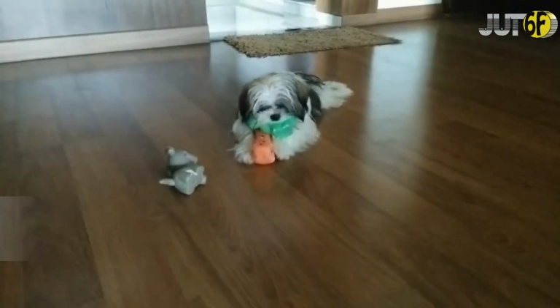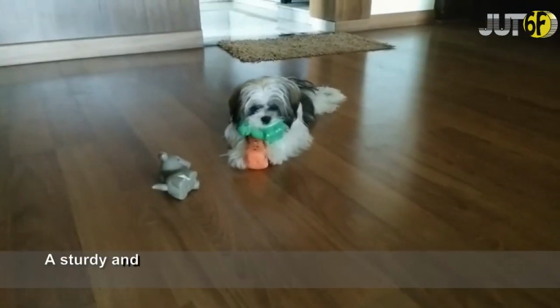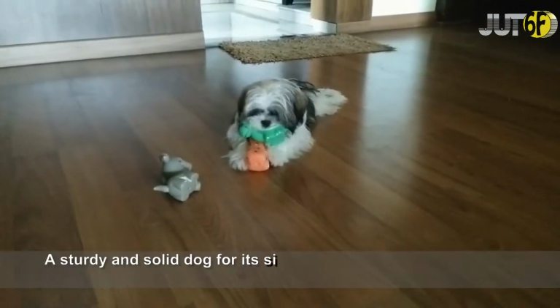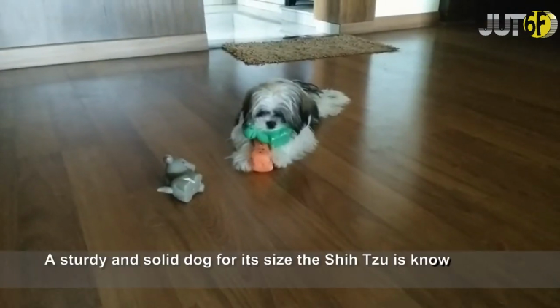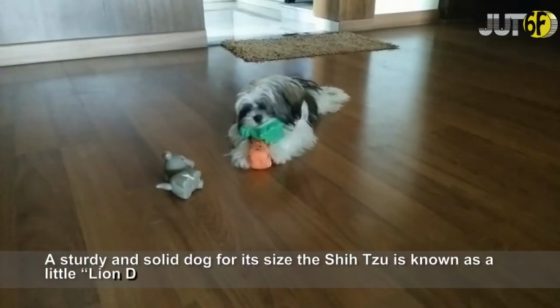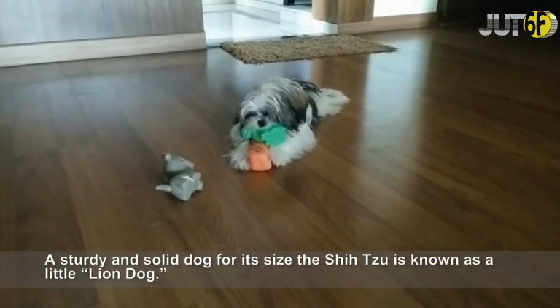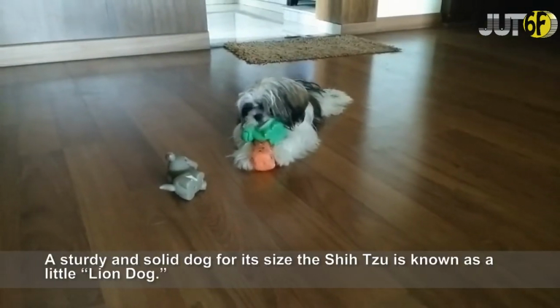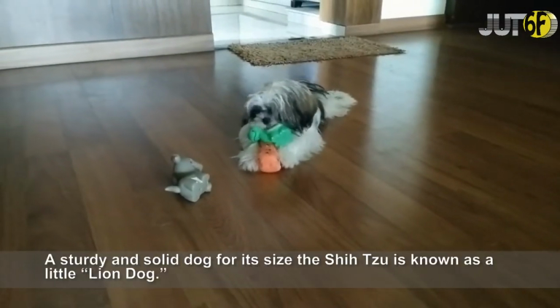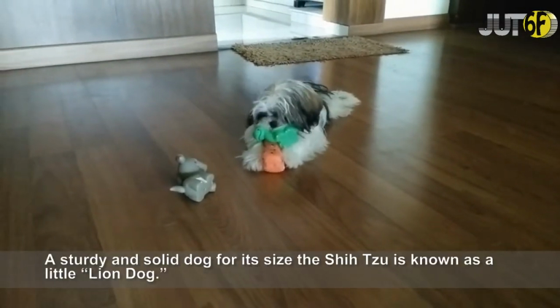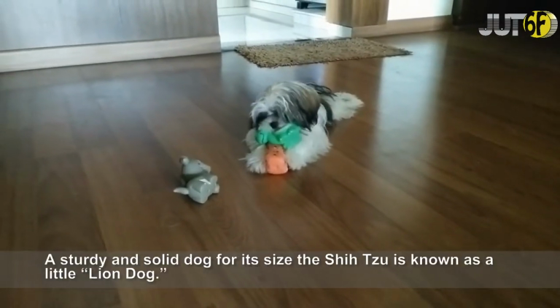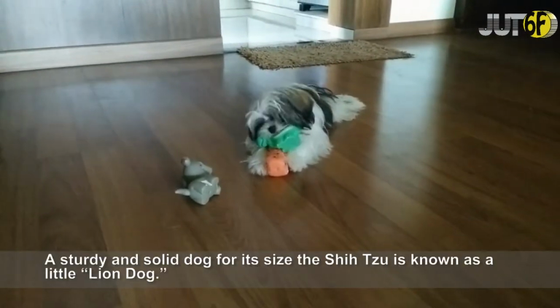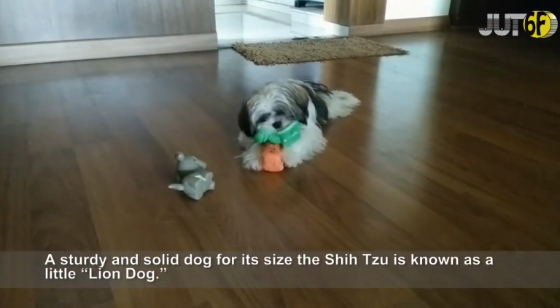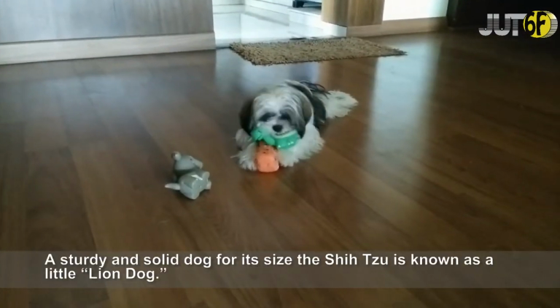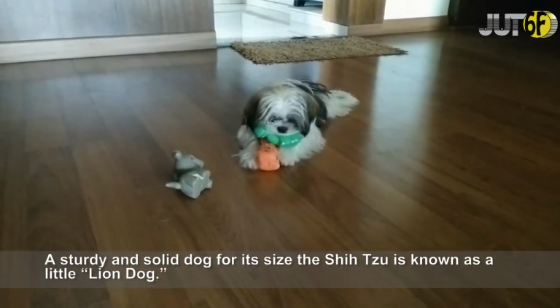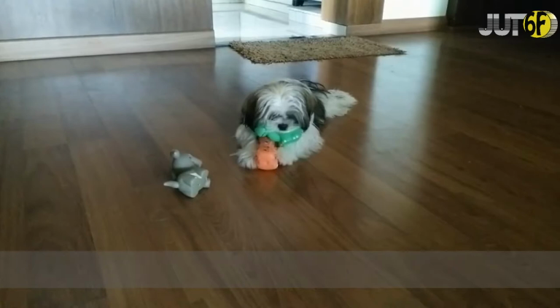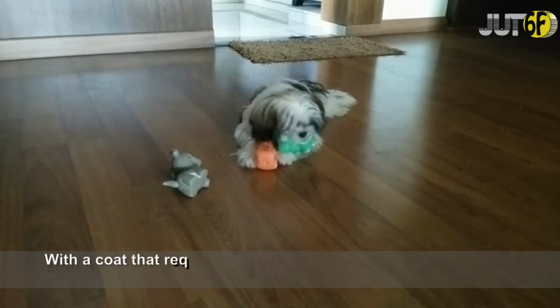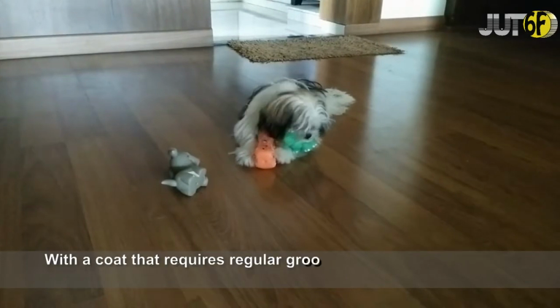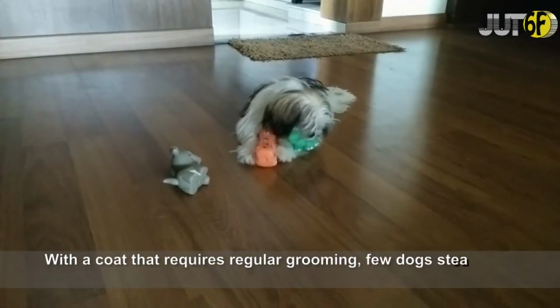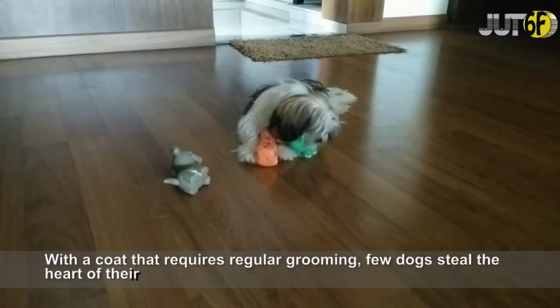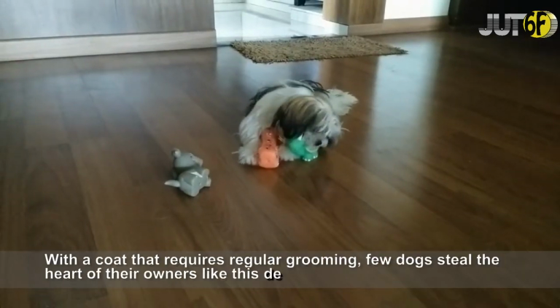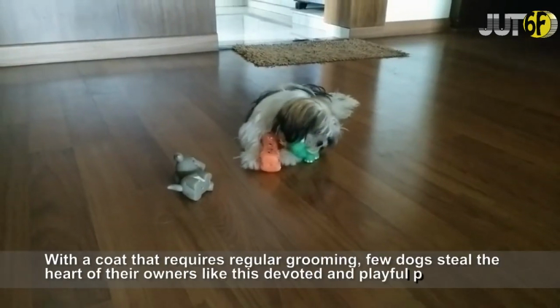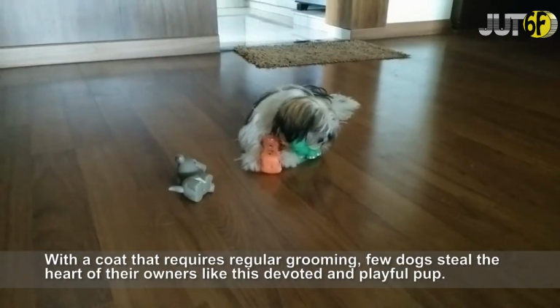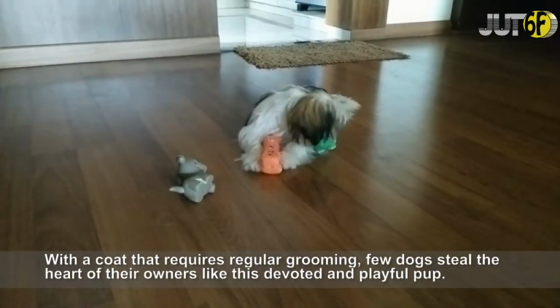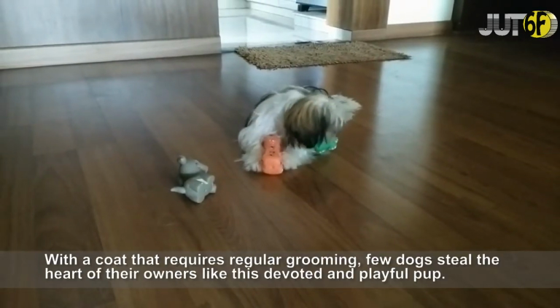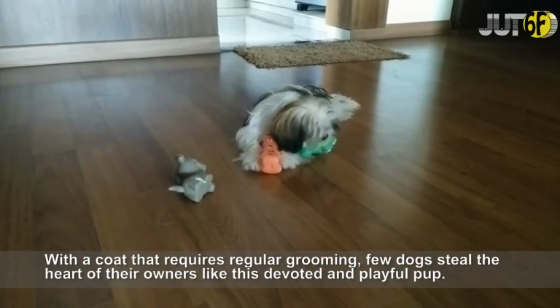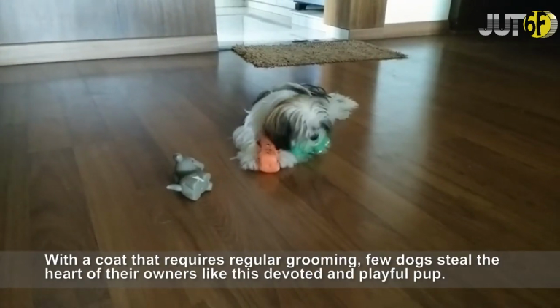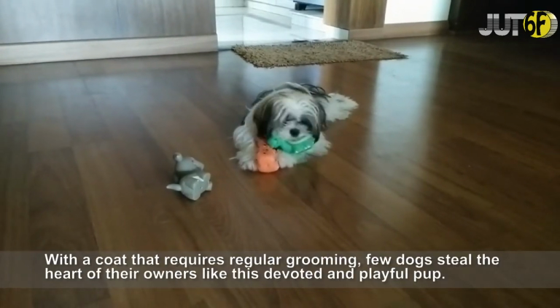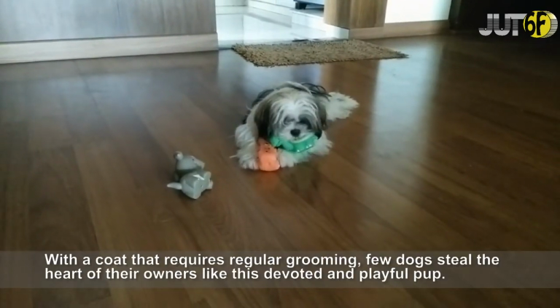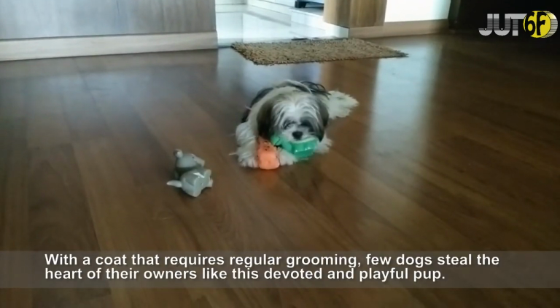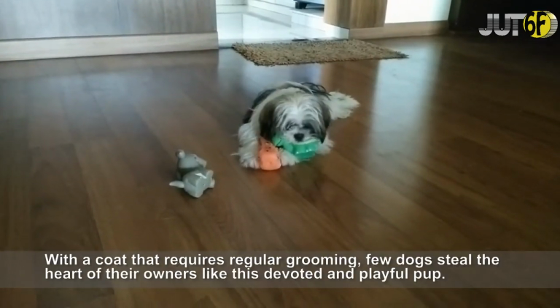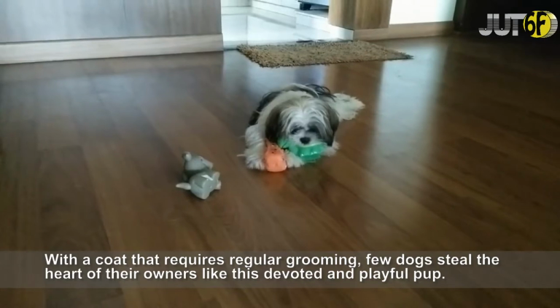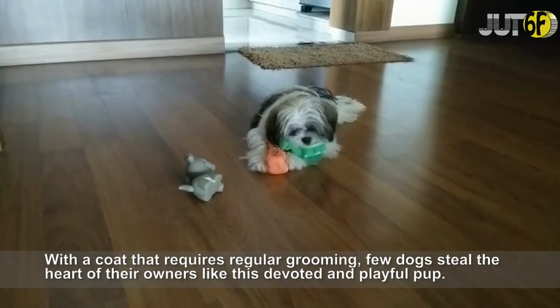A sturdy and solid dog for its size, the Shih Tzu is known as a little lion dog. With a coat that requires regular grooming, few dogs steal the heart of their owners like this devoted and playful pup.